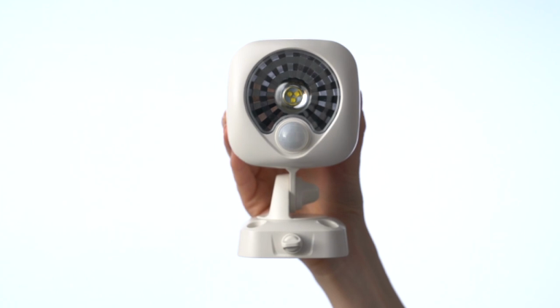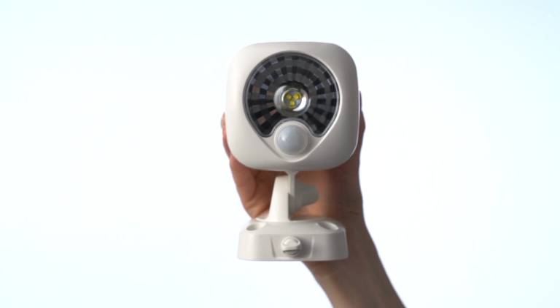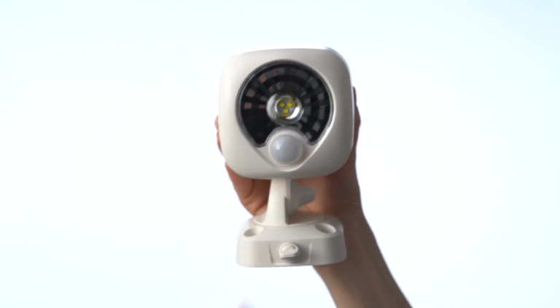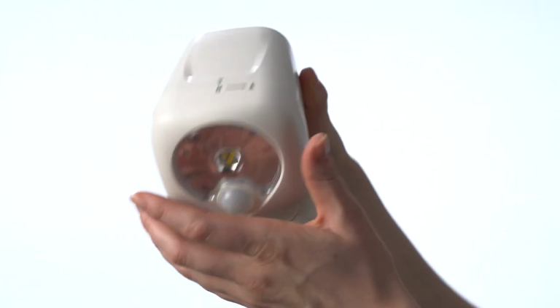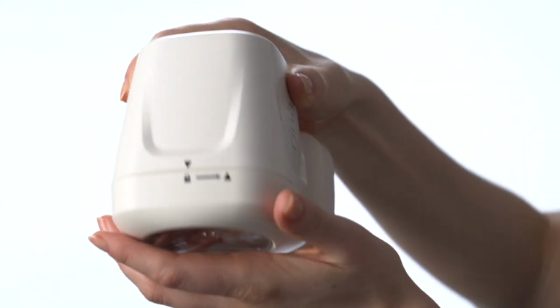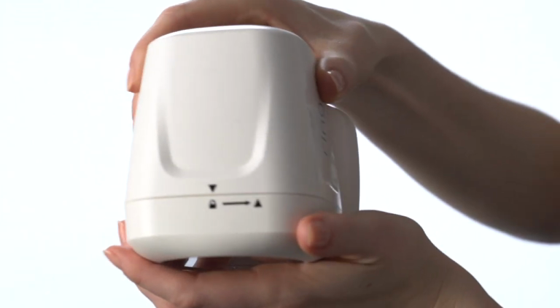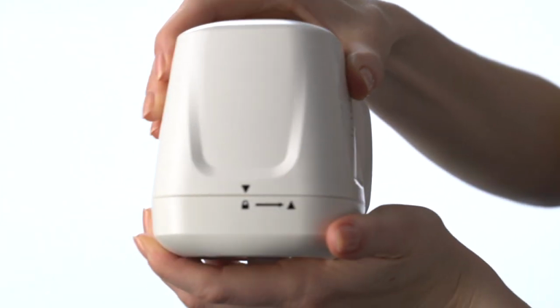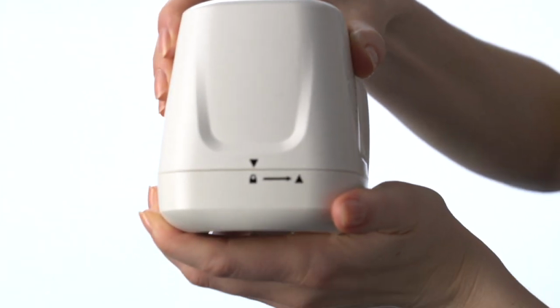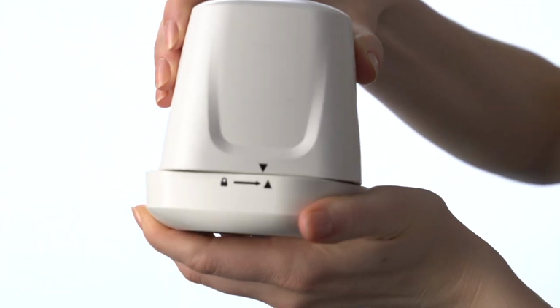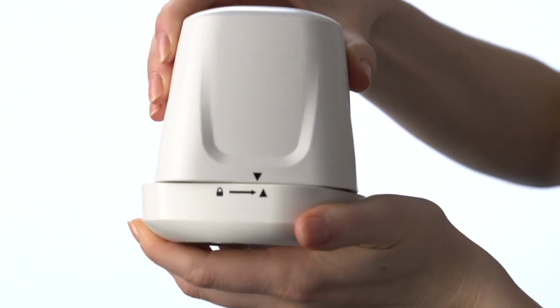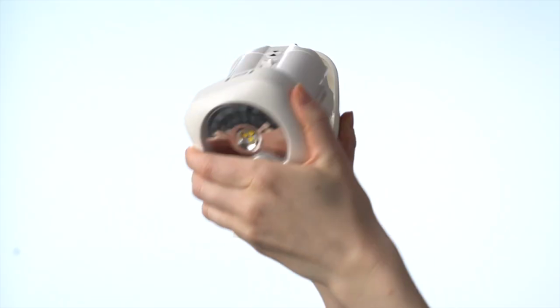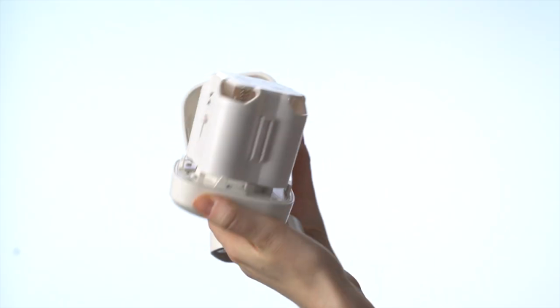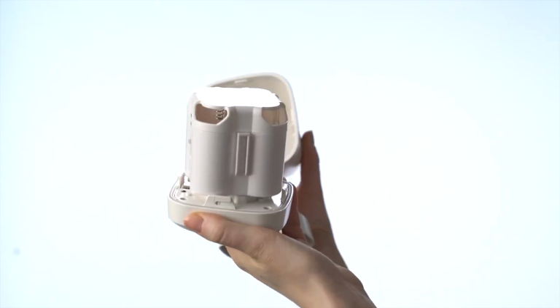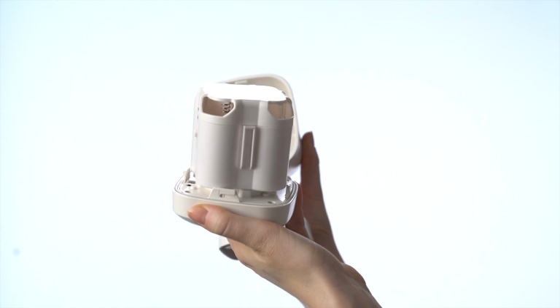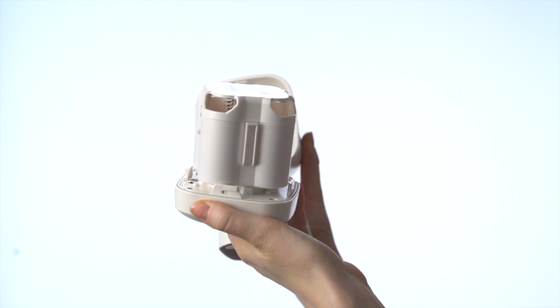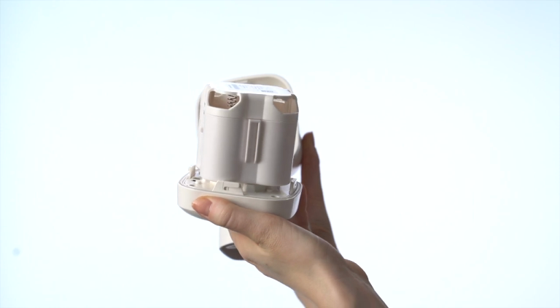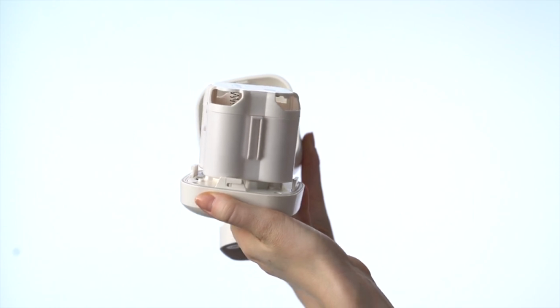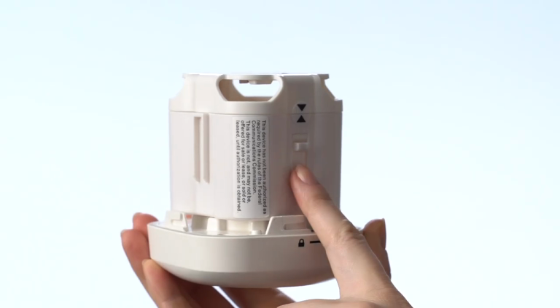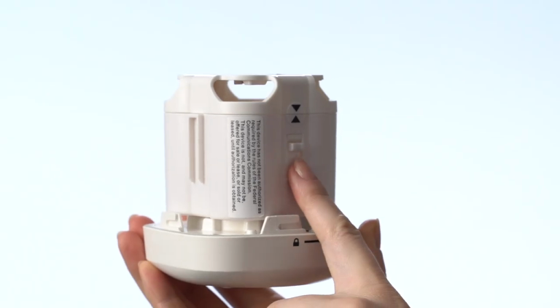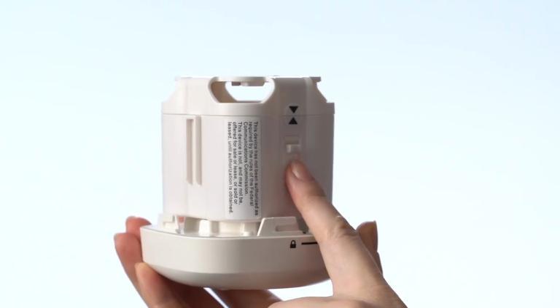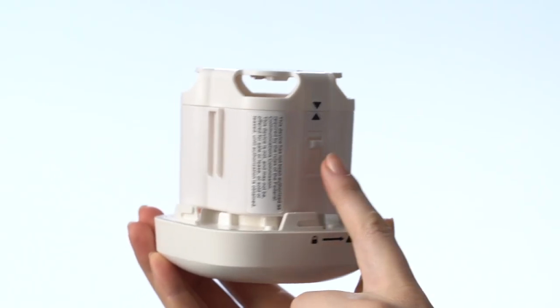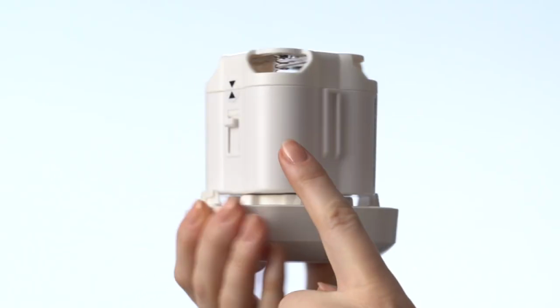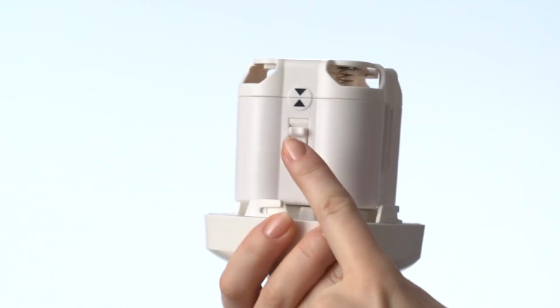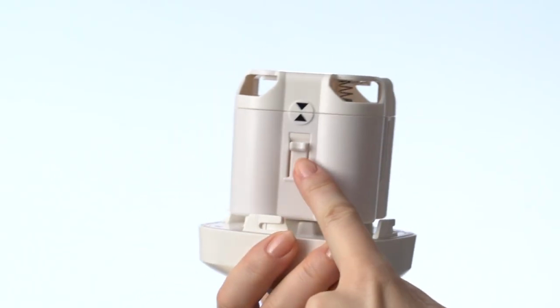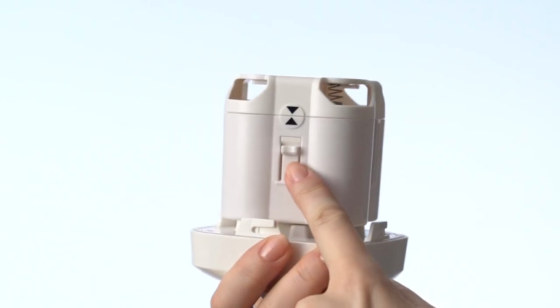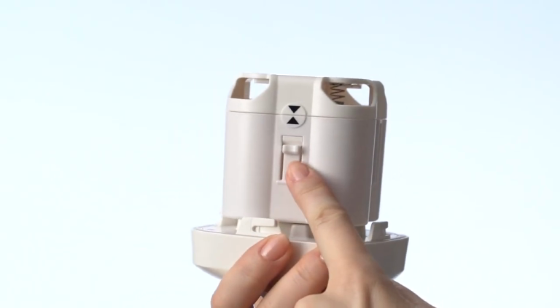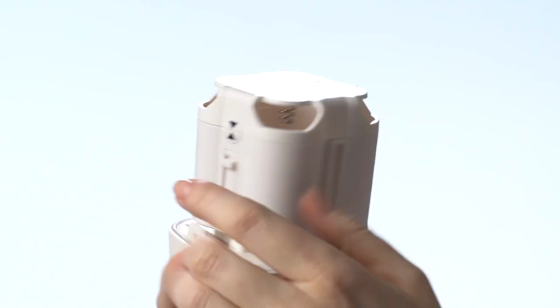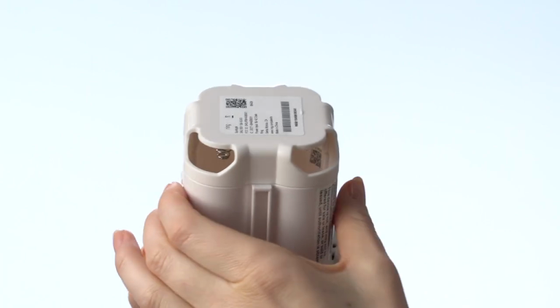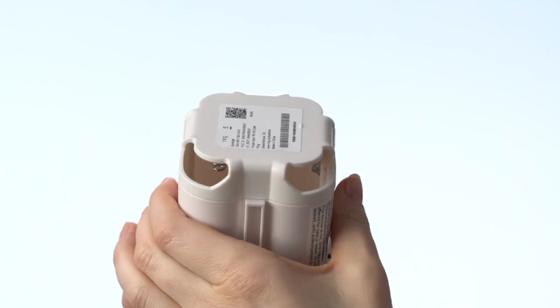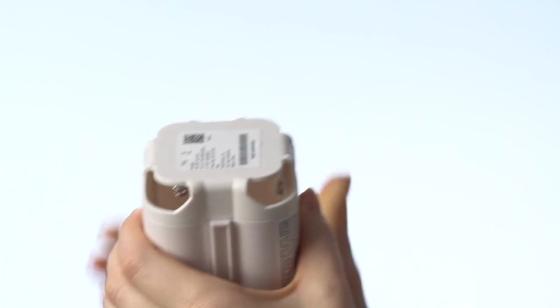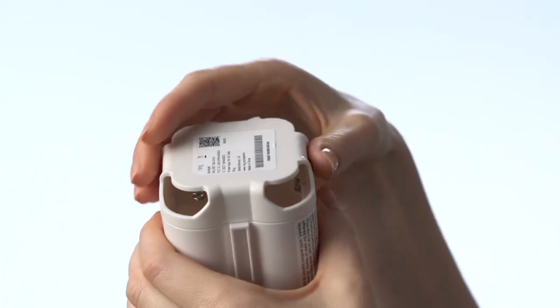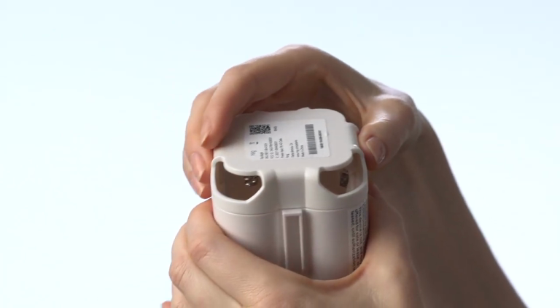To begin, twist the front of the light counterclockwise and pull. Then open the battery compartment. To do this, press the tabs on either side, then pull the cover off.